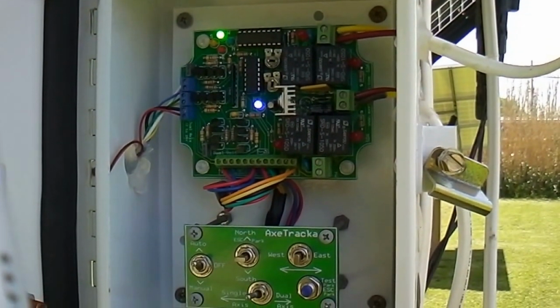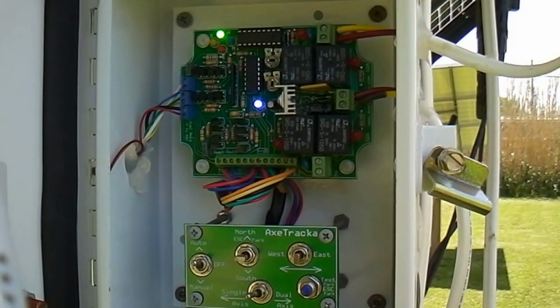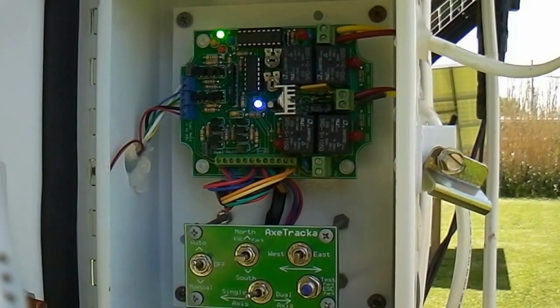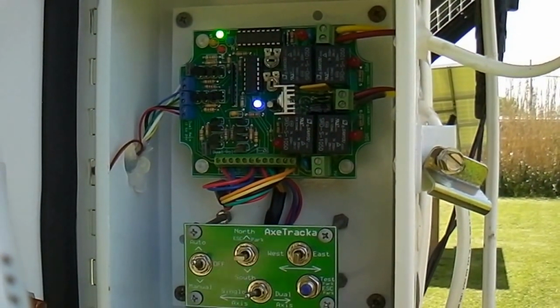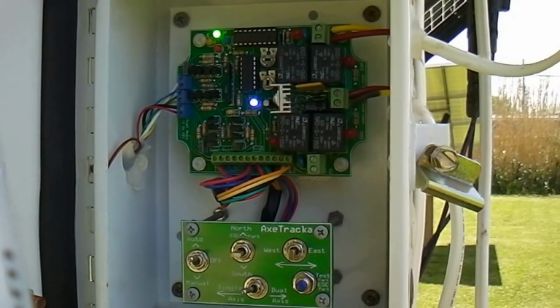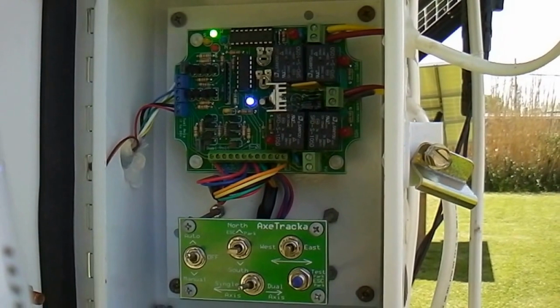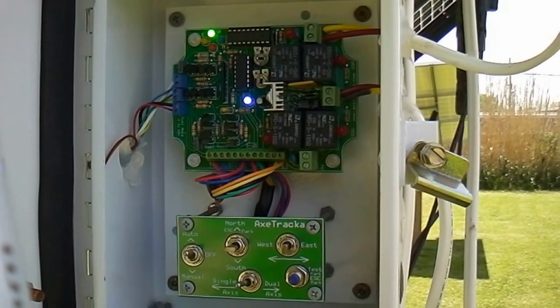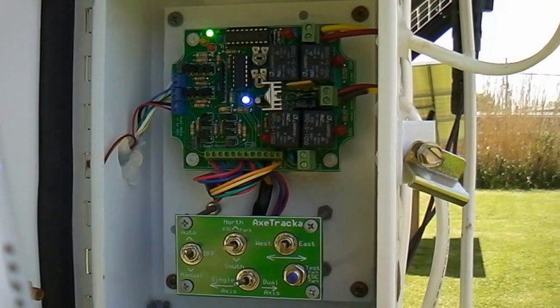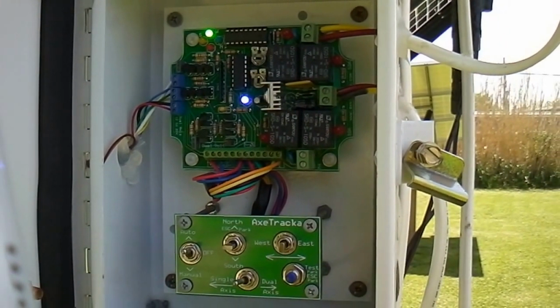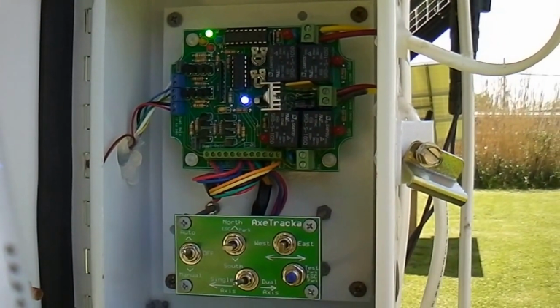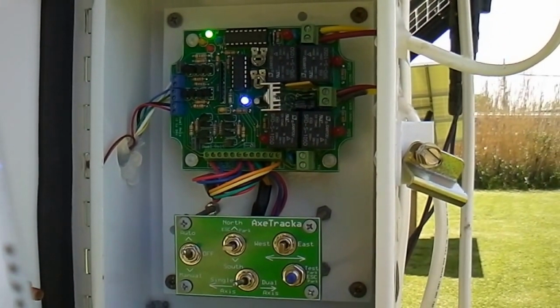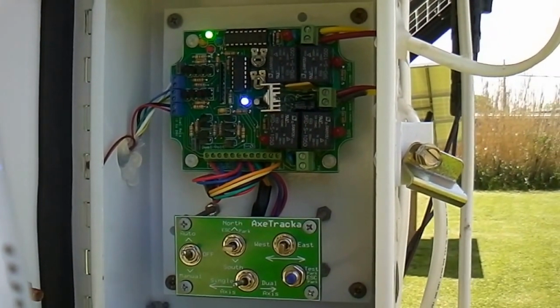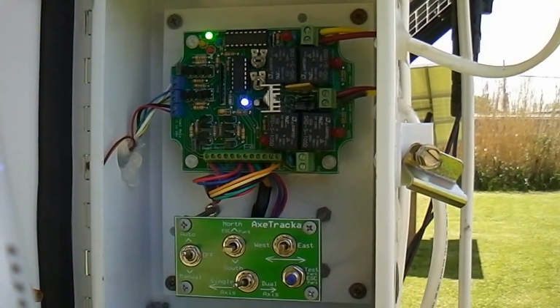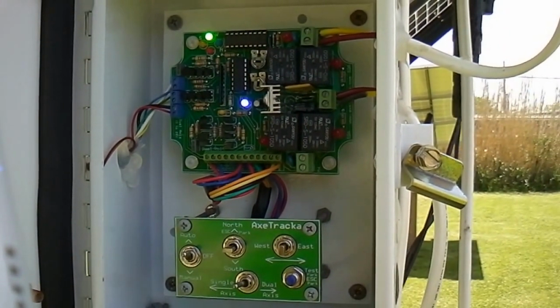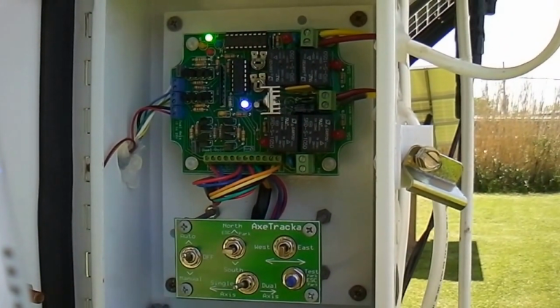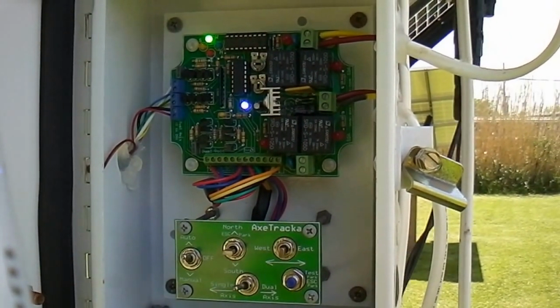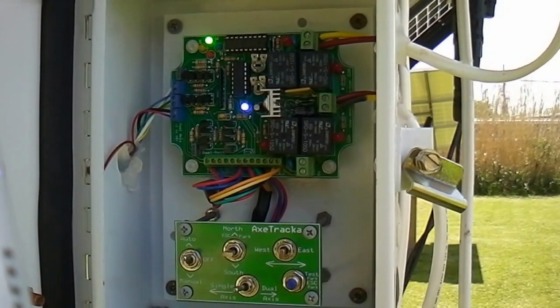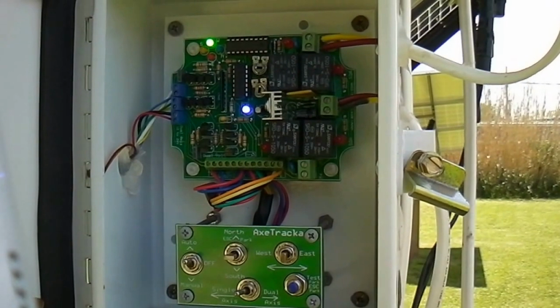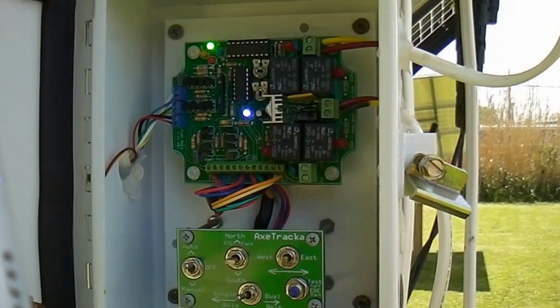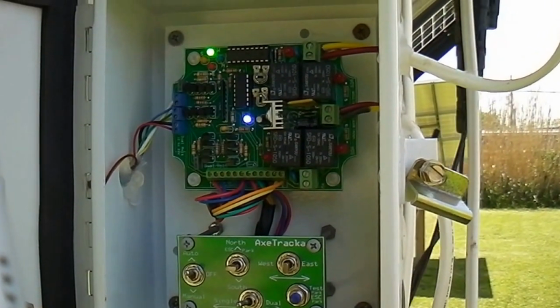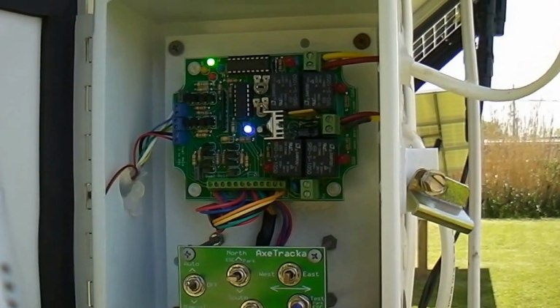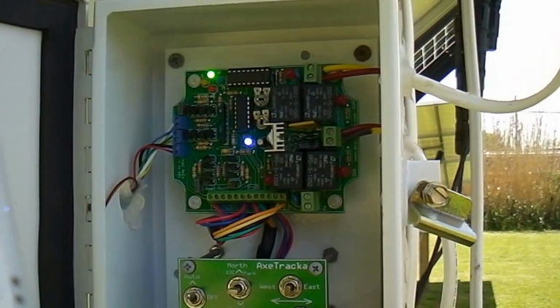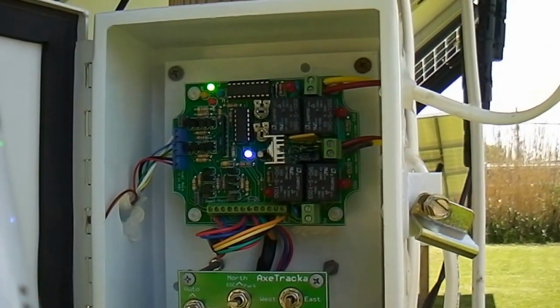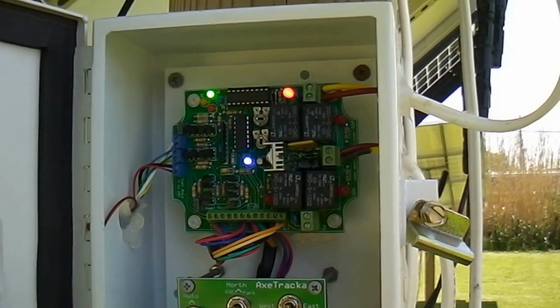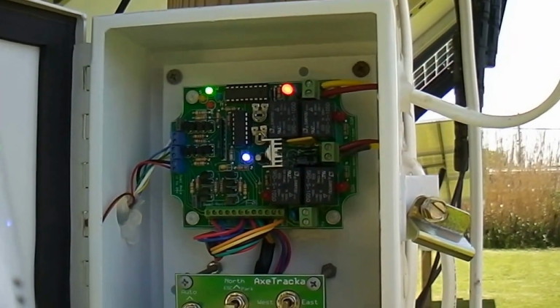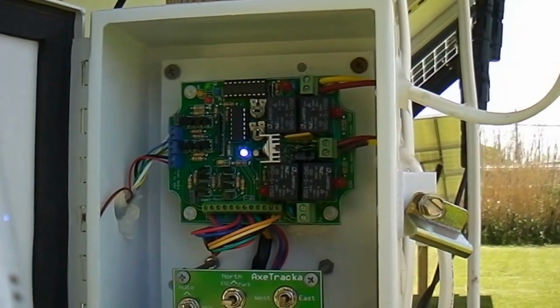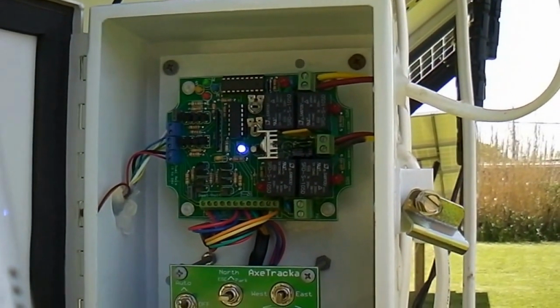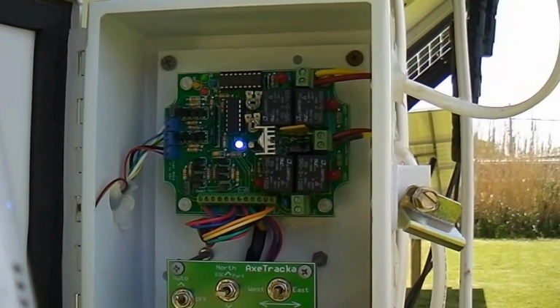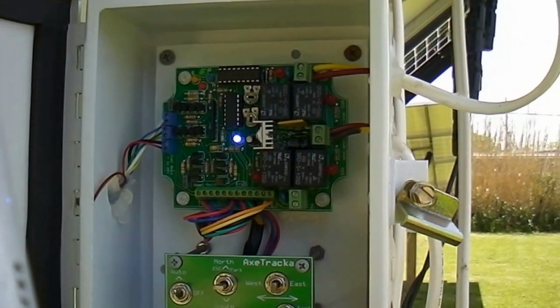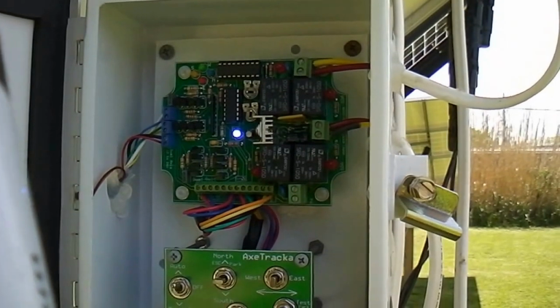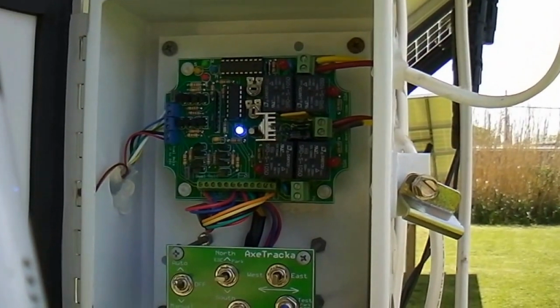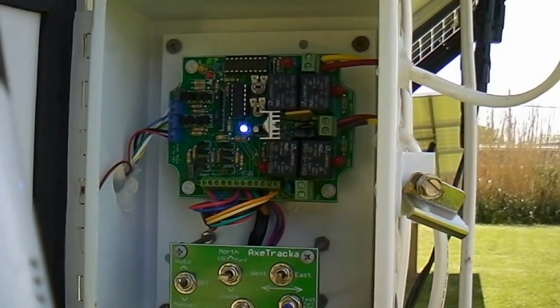I lowered it all the way down to work on it. It knew that it needed to go west, and it did a little bit. I waited for it to go a little bit more. There it goes. It's gonna make it there eventually.